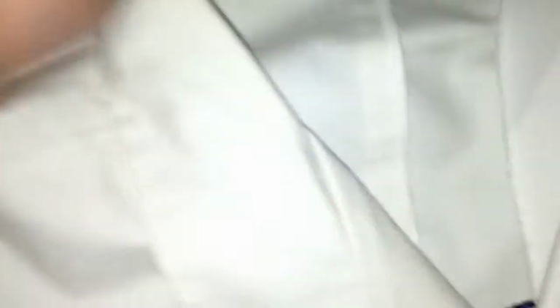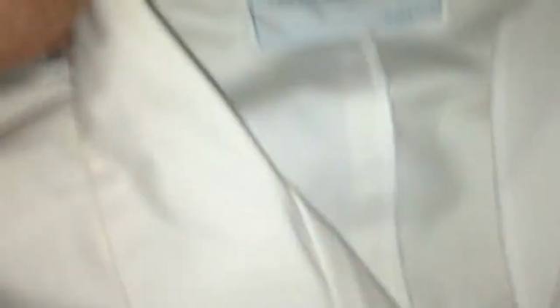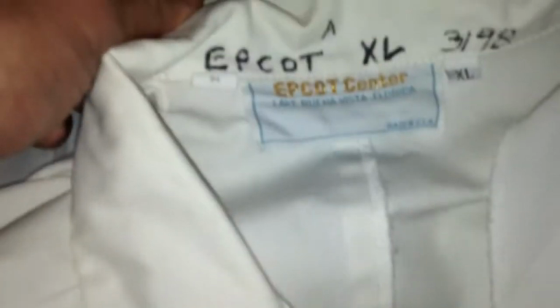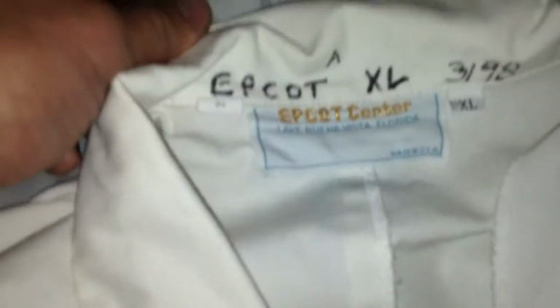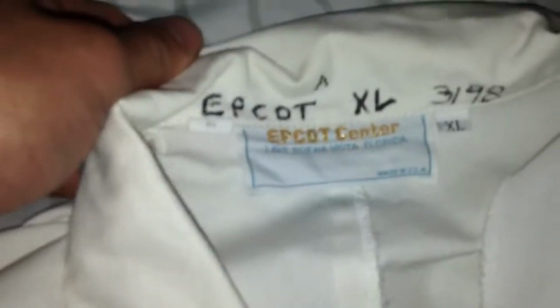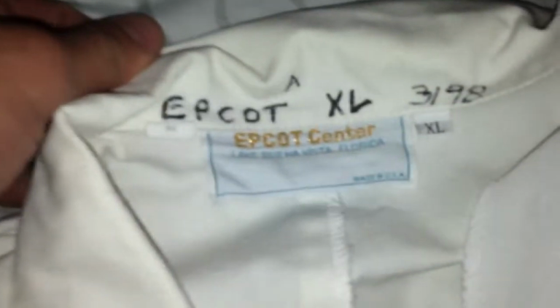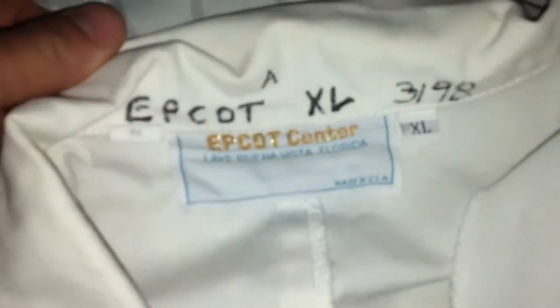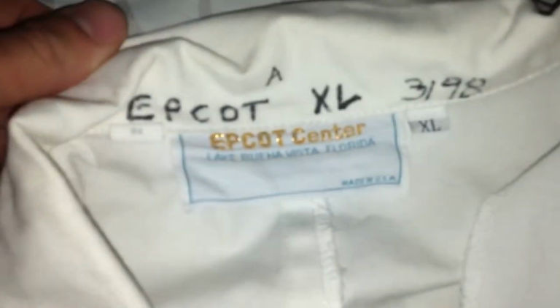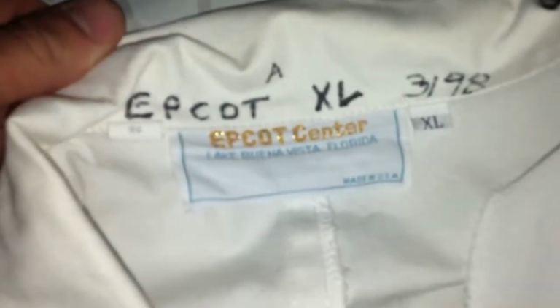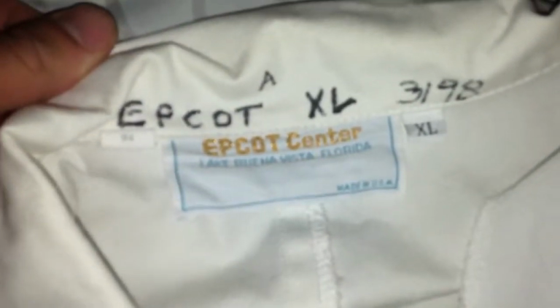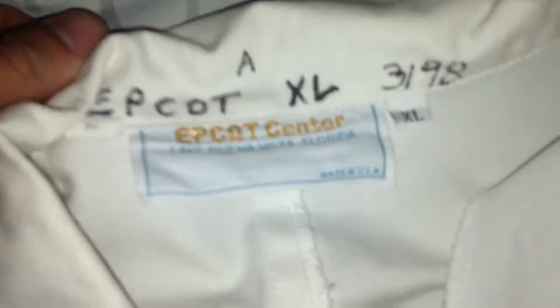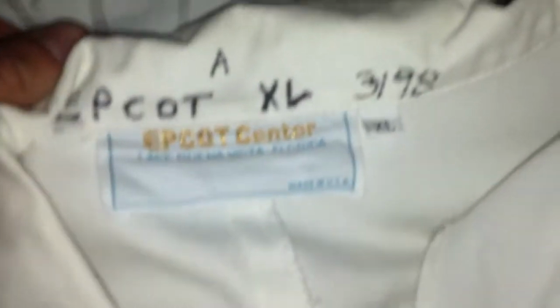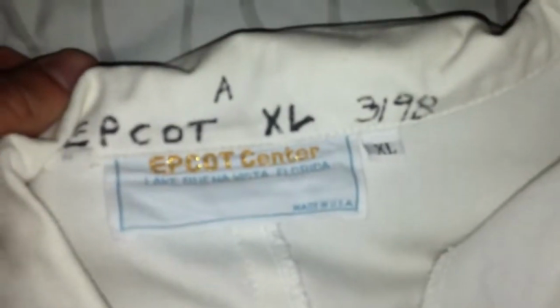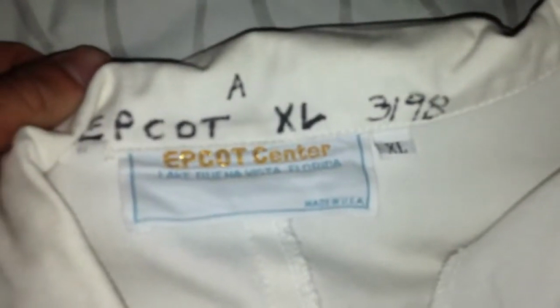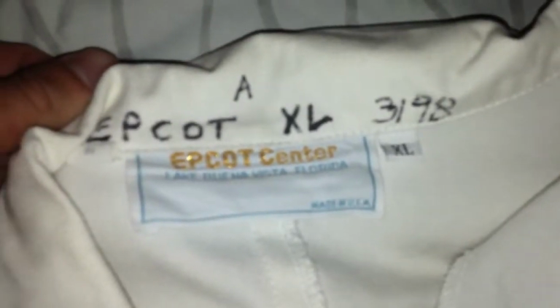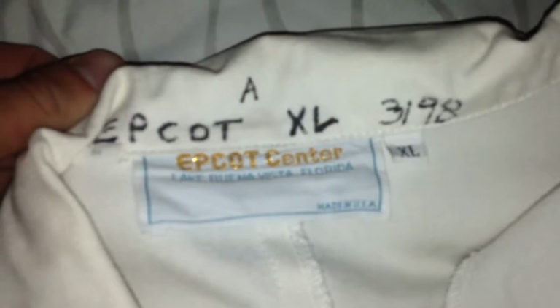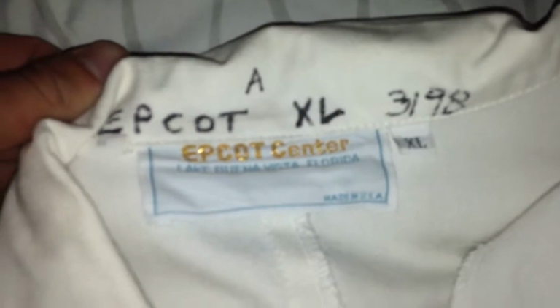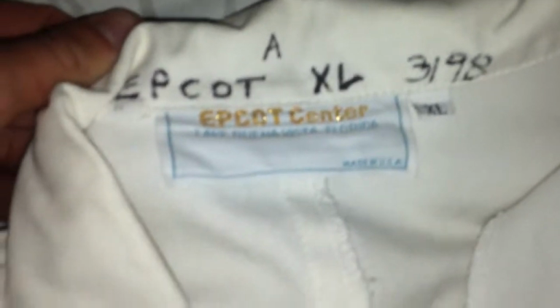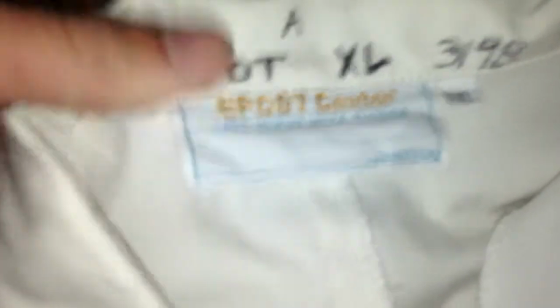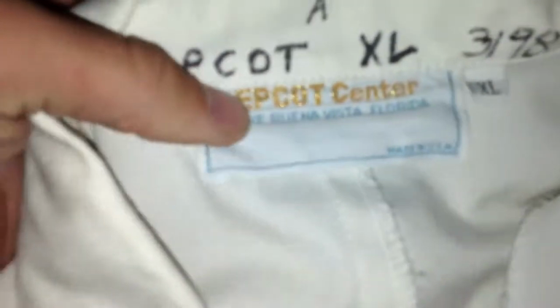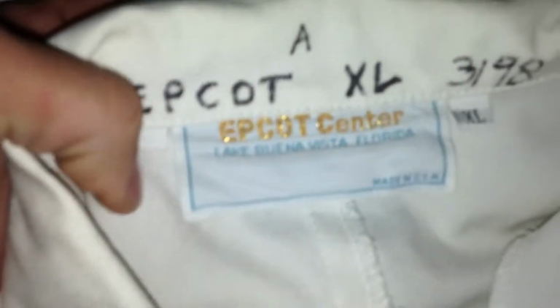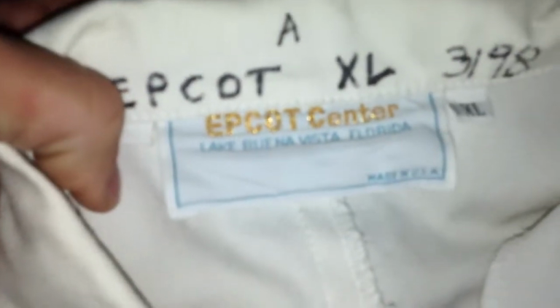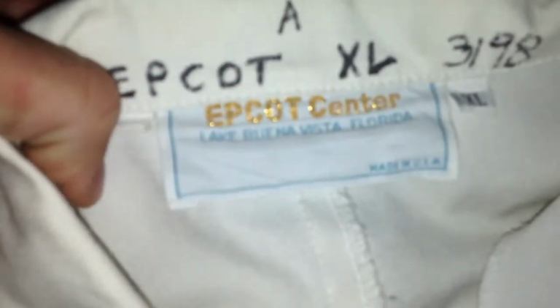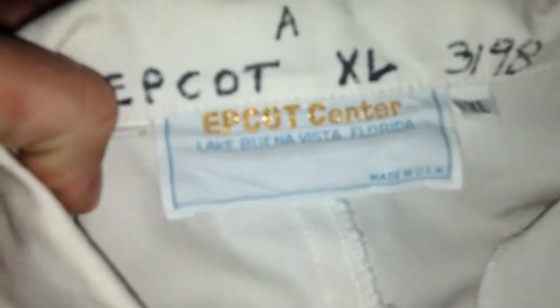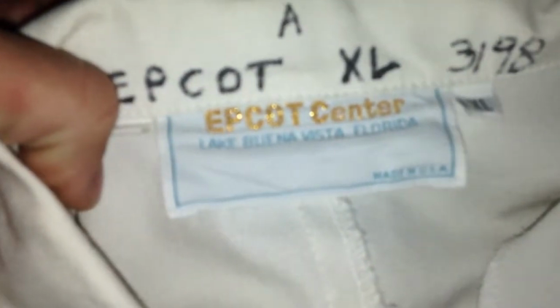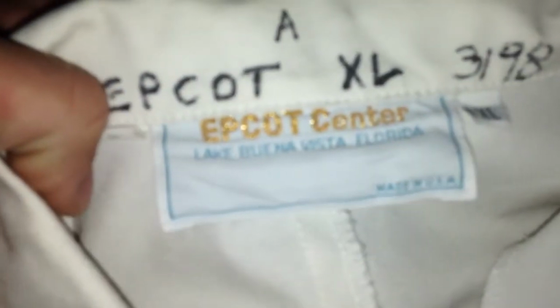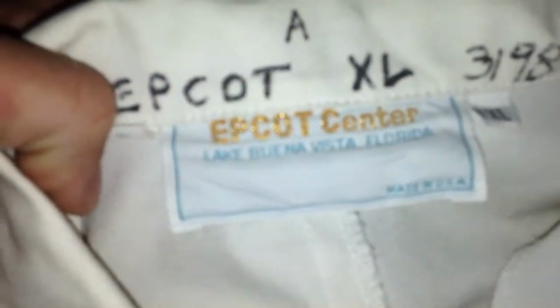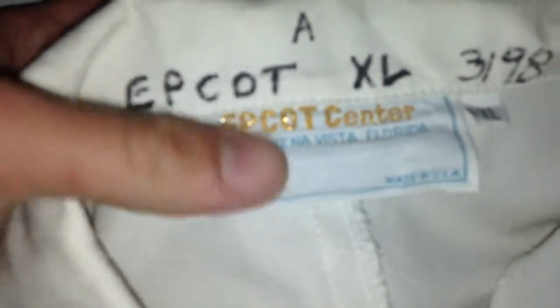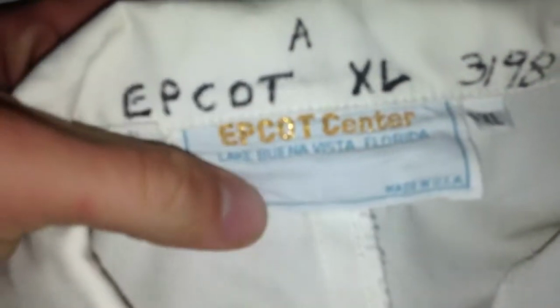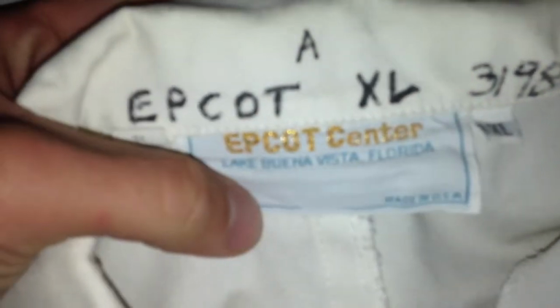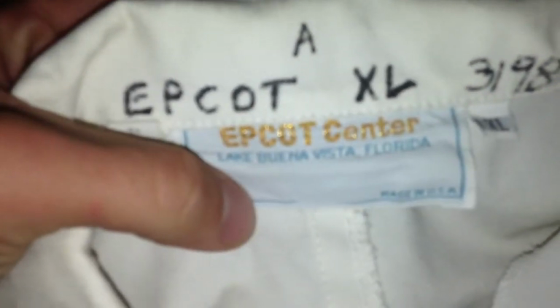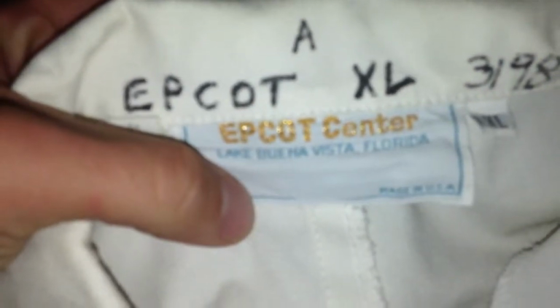There's the tag: Epcot XL, March of 1998. Epcot Center, Lake Buena Vista, Florida.